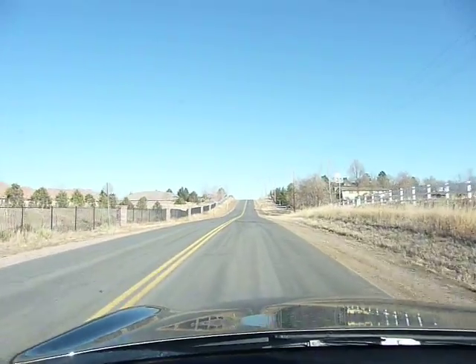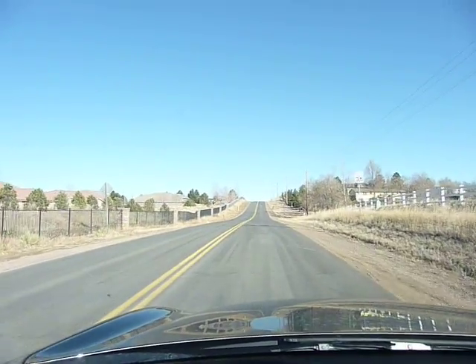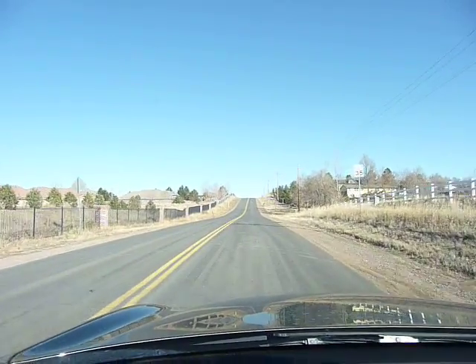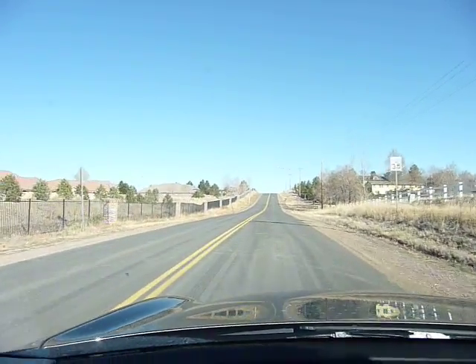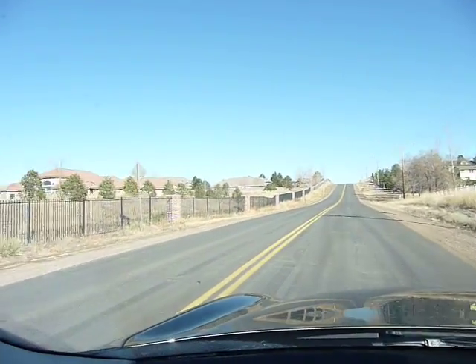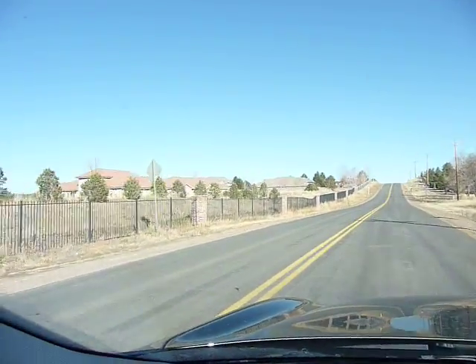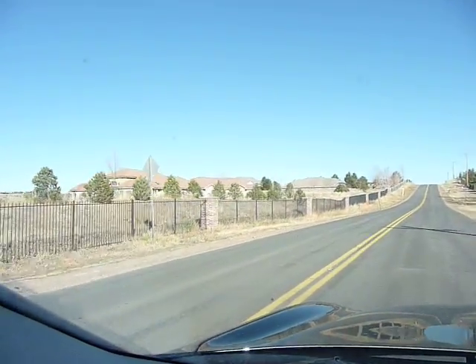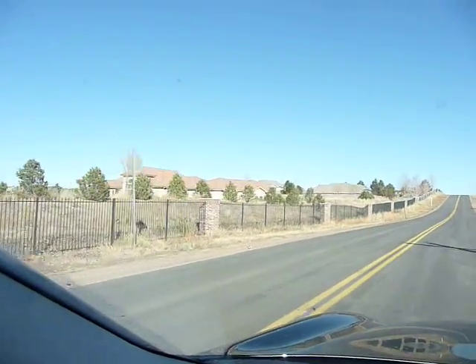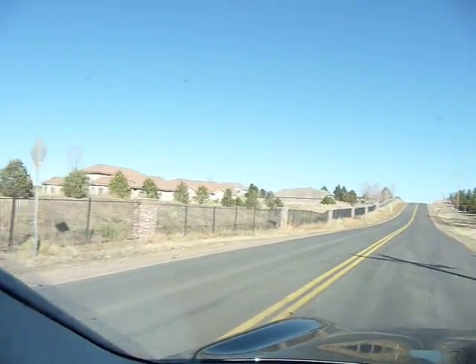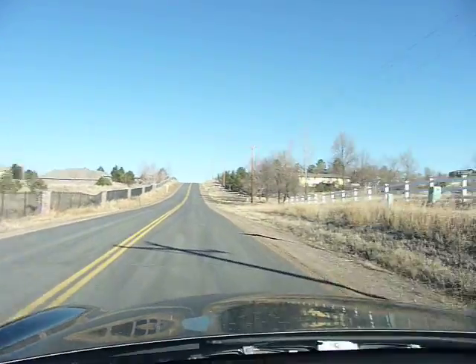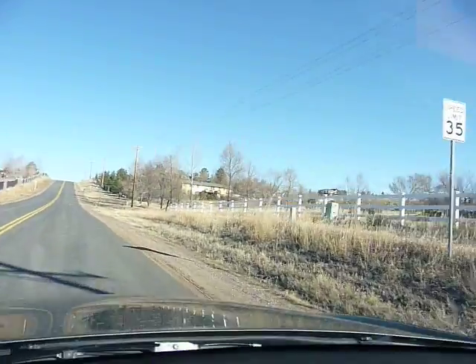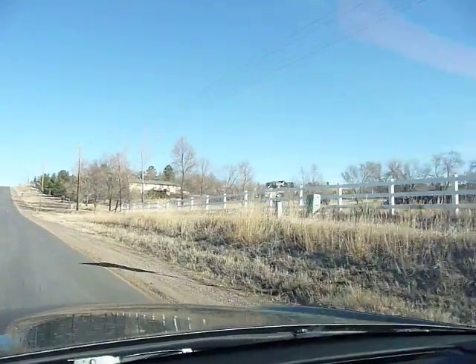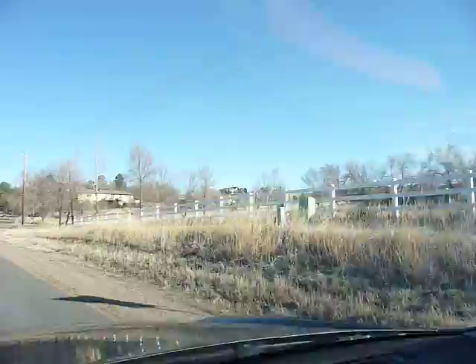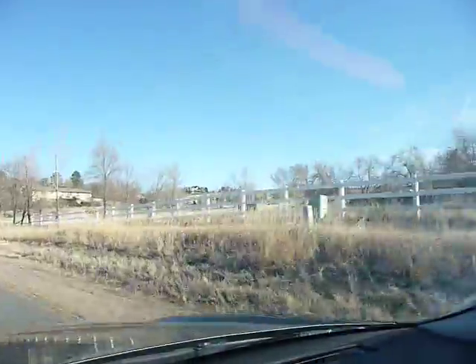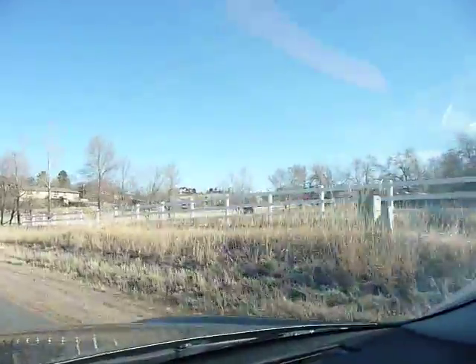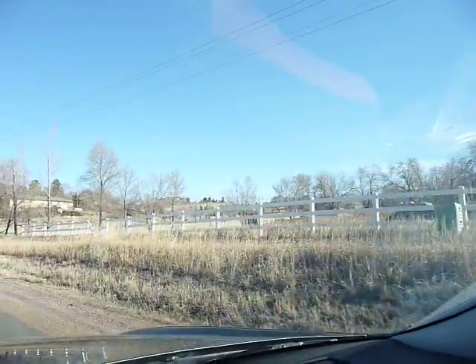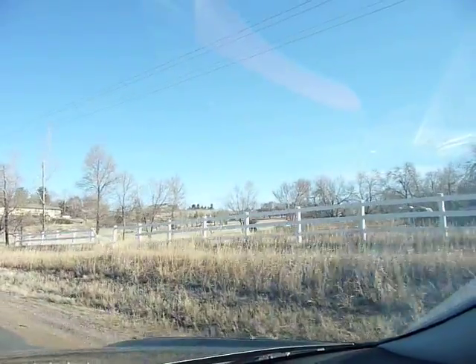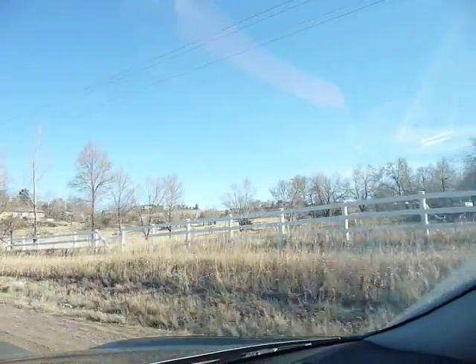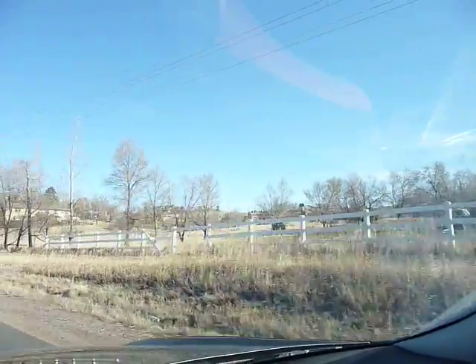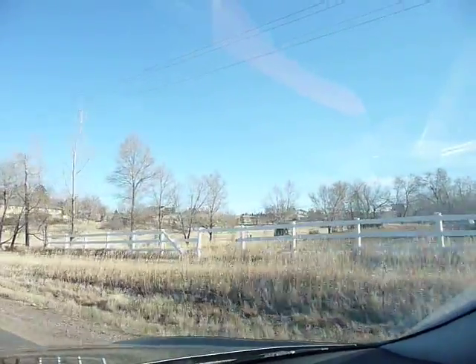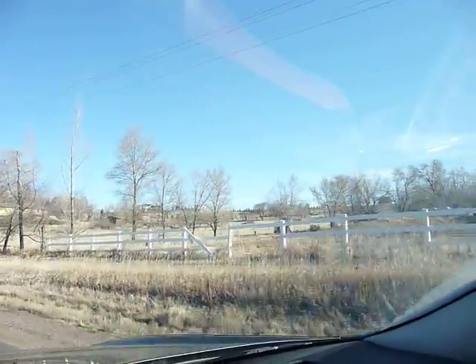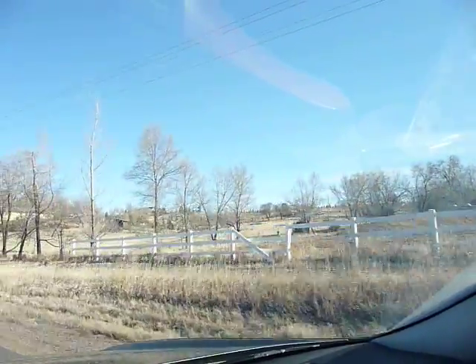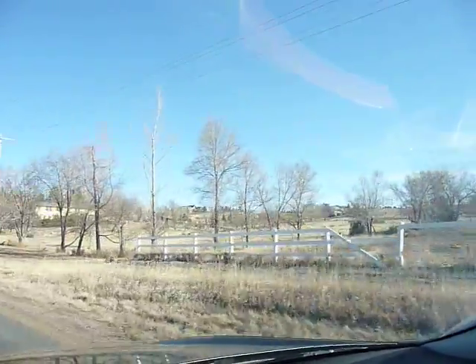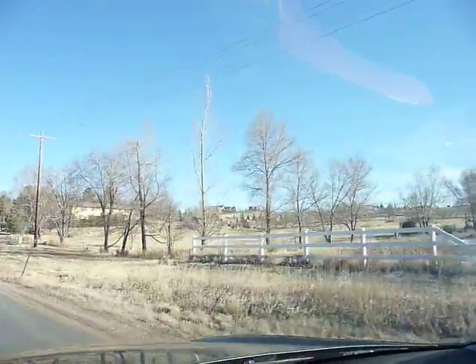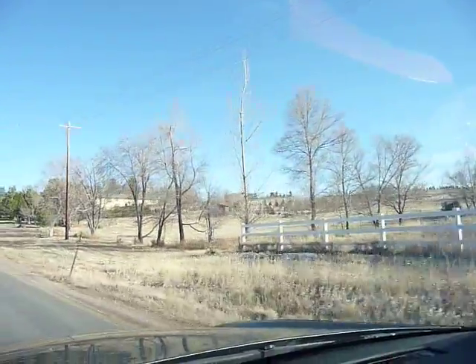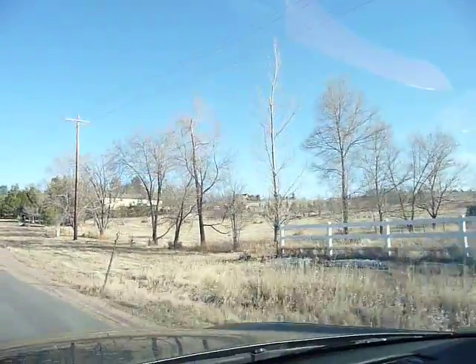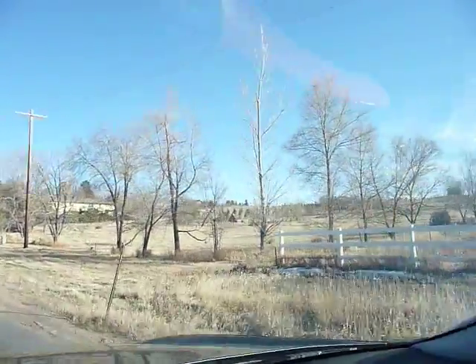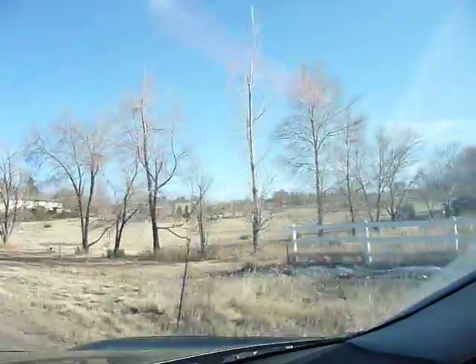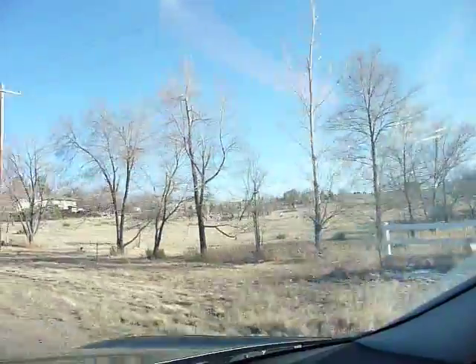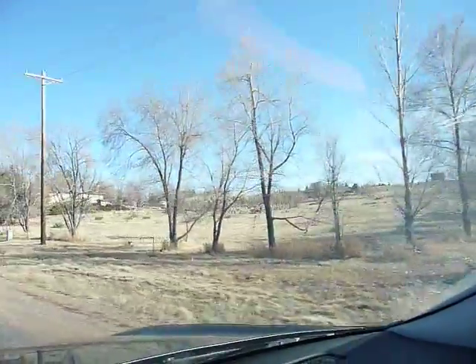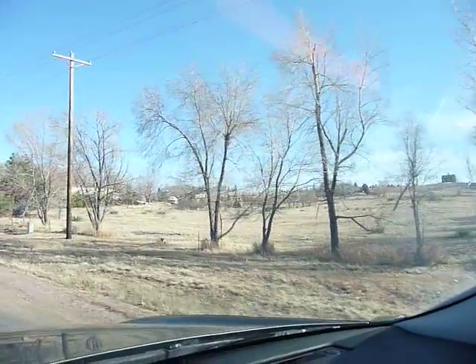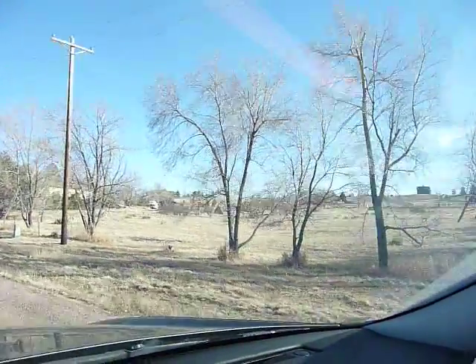To Lynn Road, to the left, Centennial Ranch. To the right, rural stuff — horse property, kind of a mishmash of stuff.